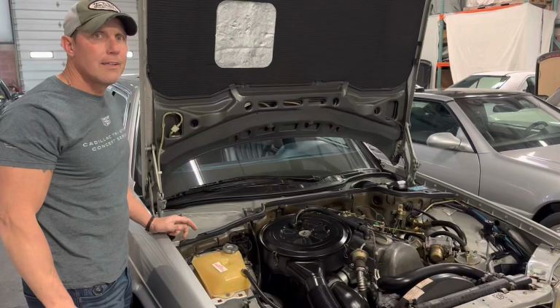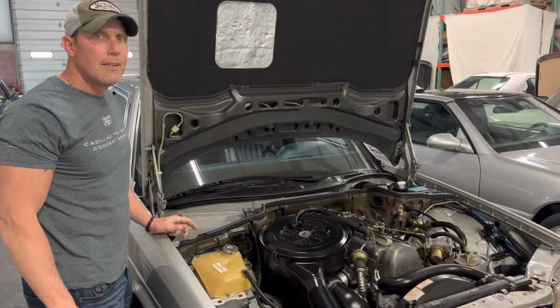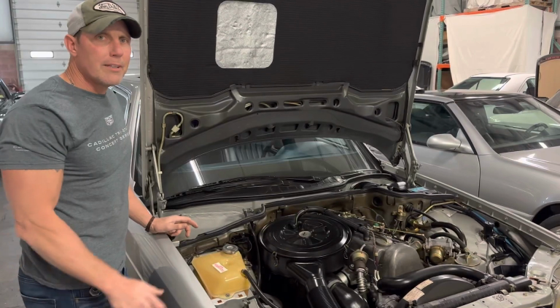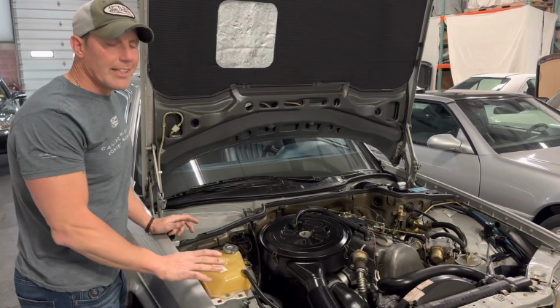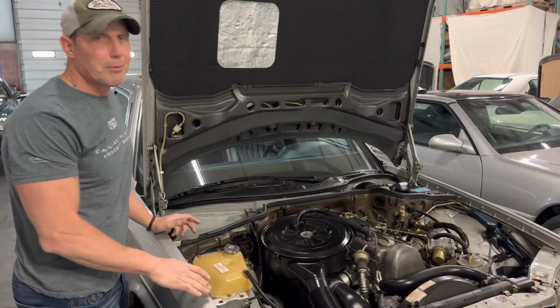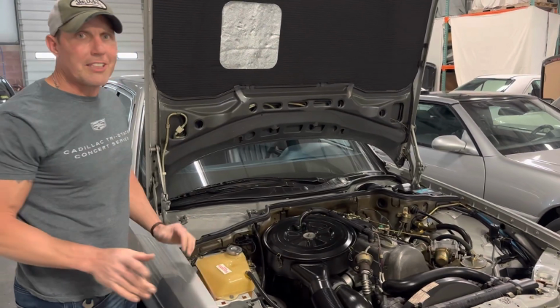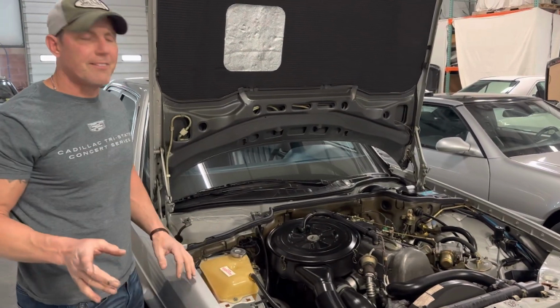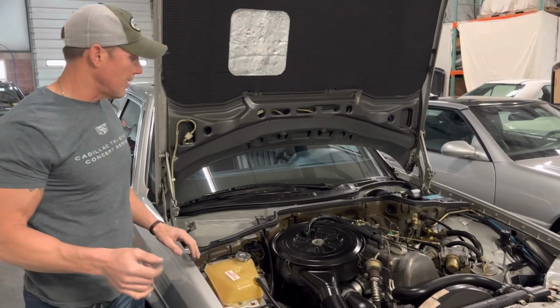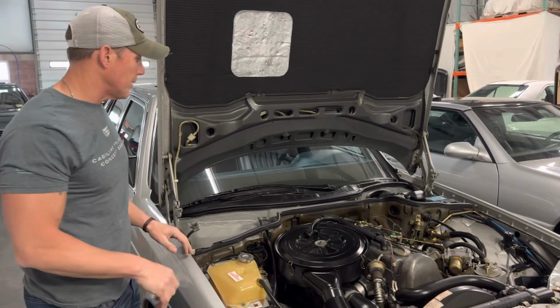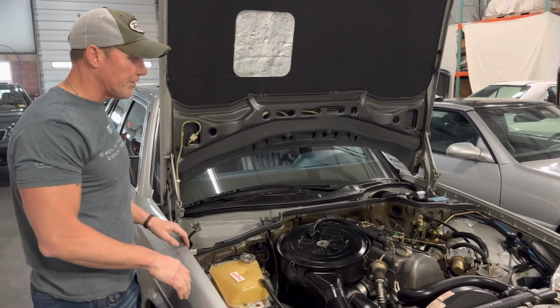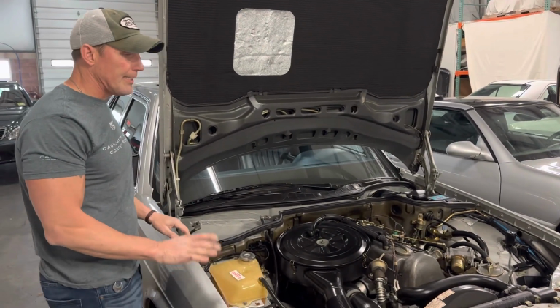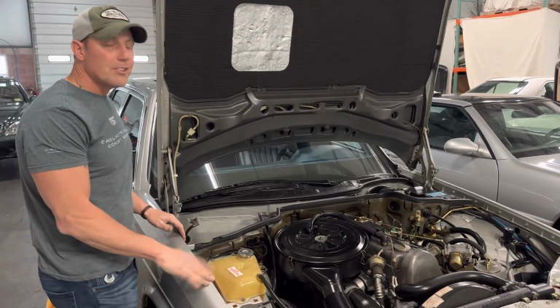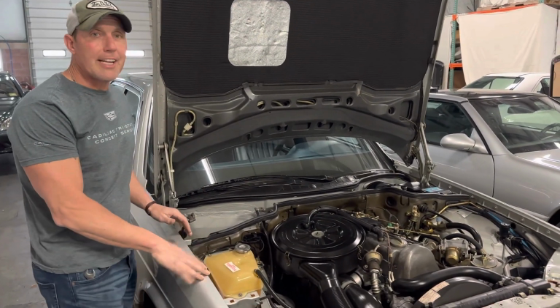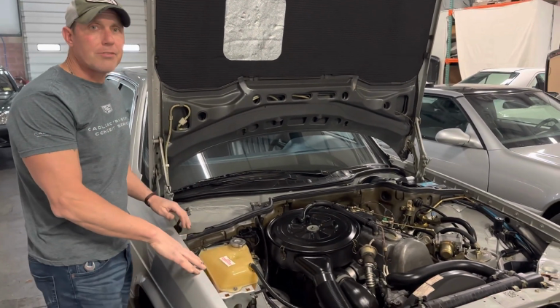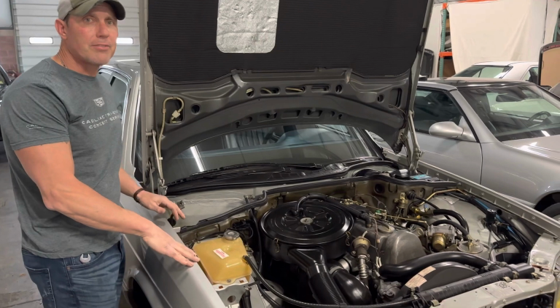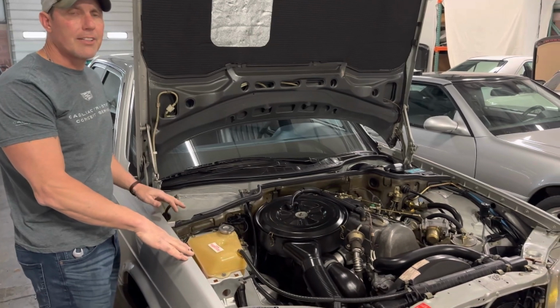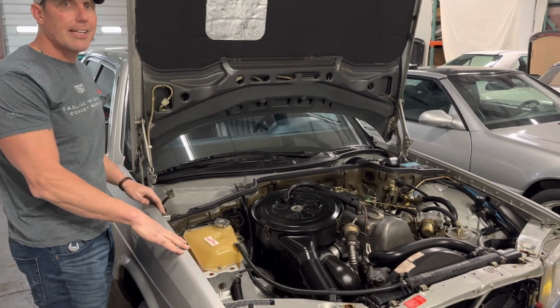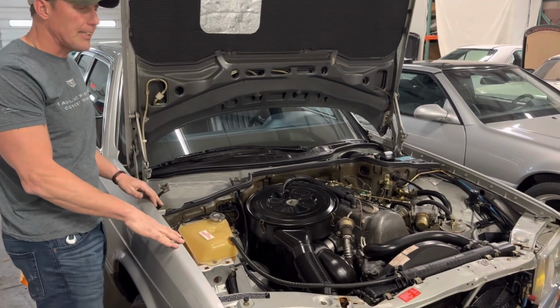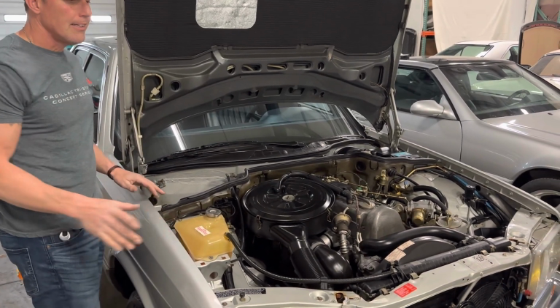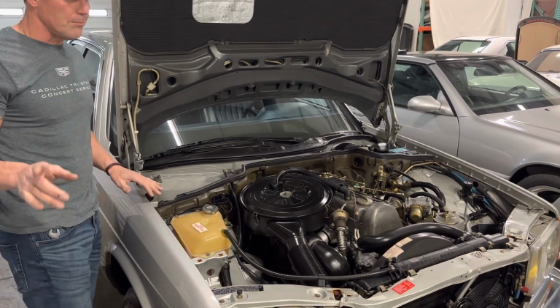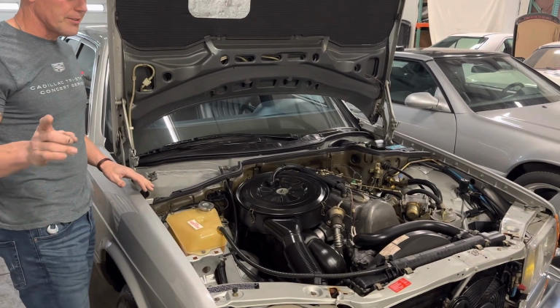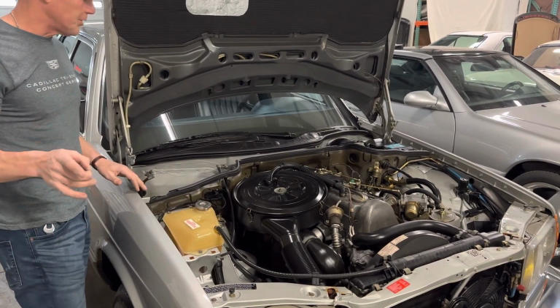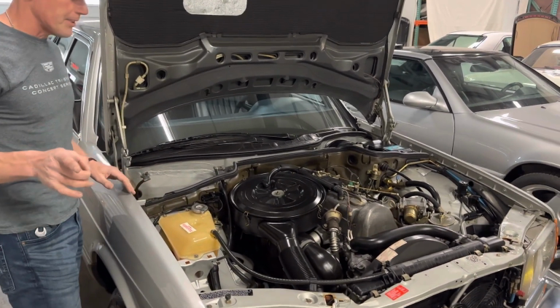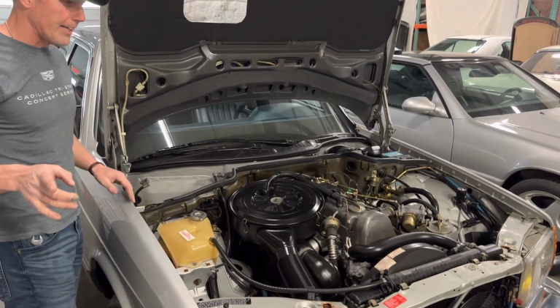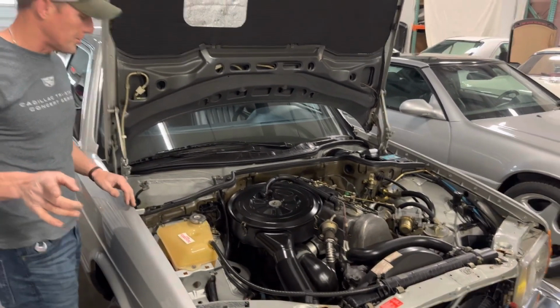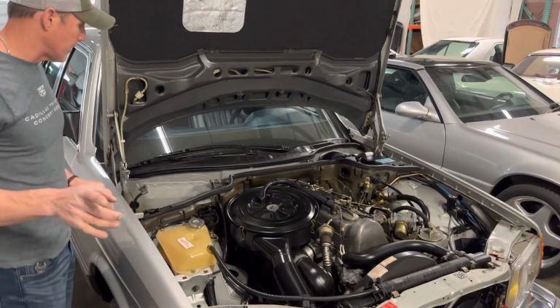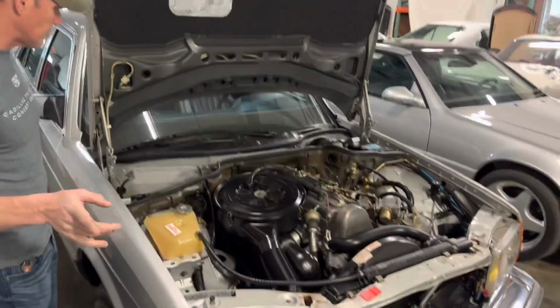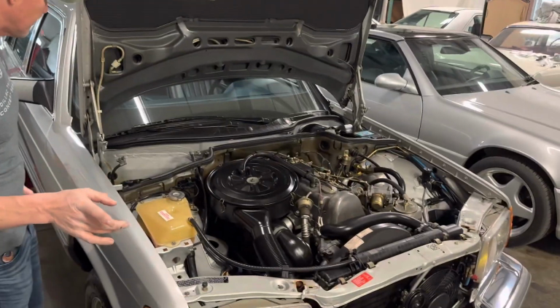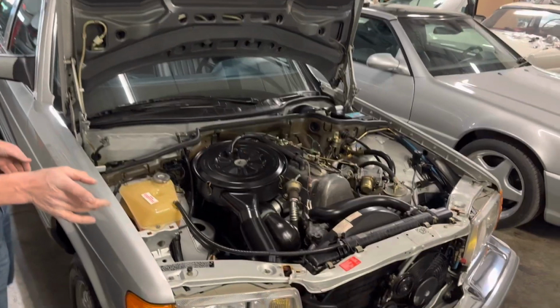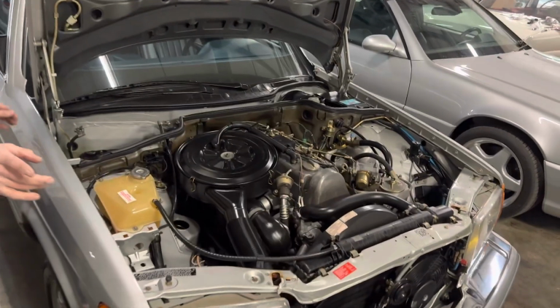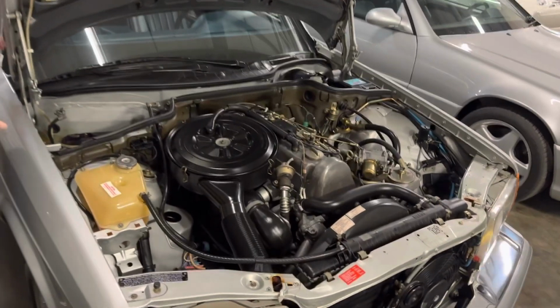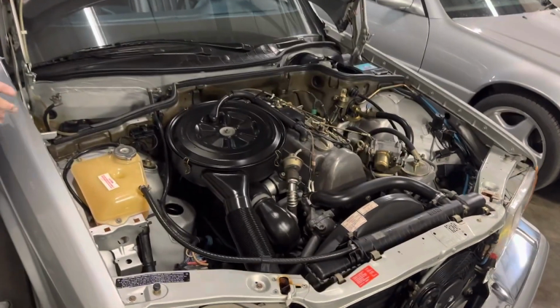Good morning. It's April 27th, 2023. This is the 83 300SD. I'm just going to address a couple of areas that were concerns to one of the potential bidders.